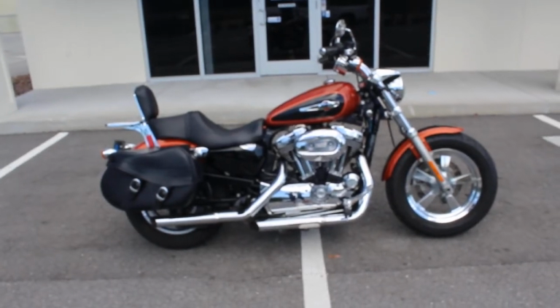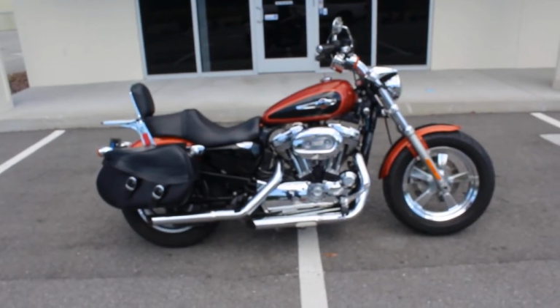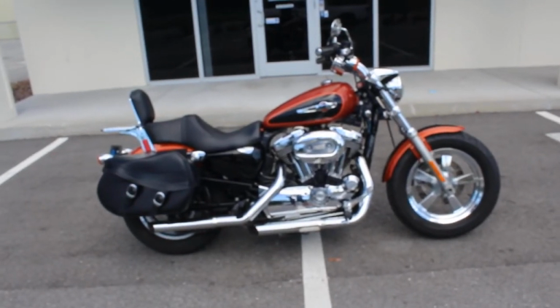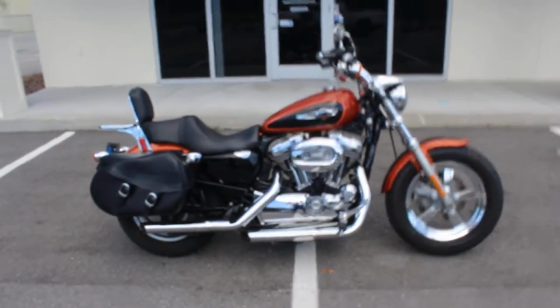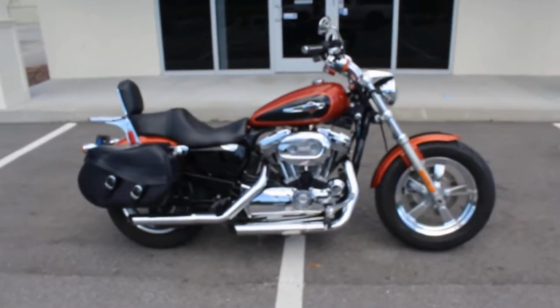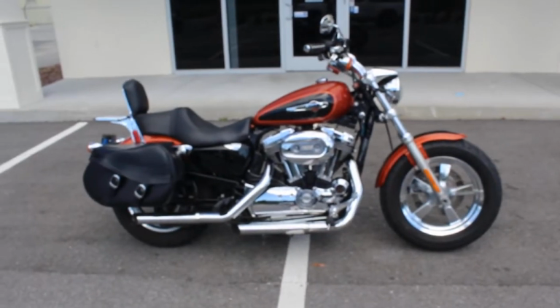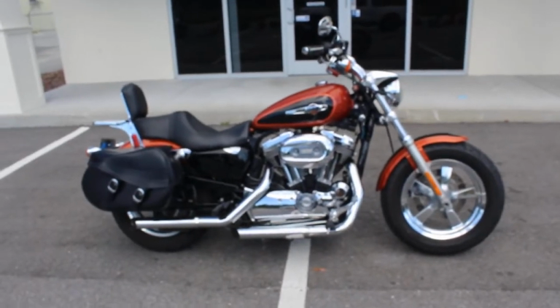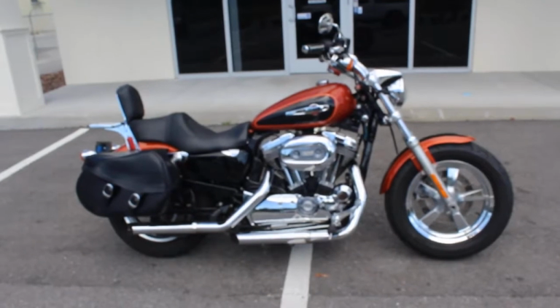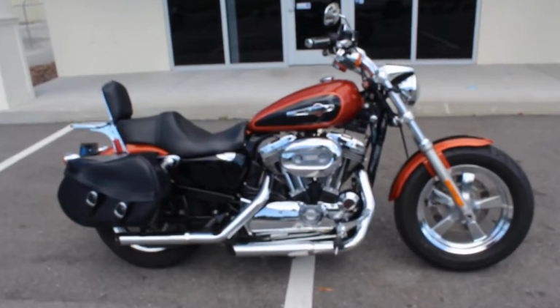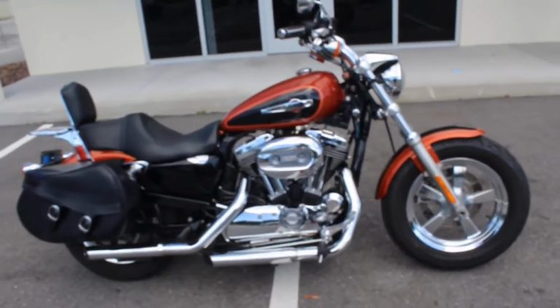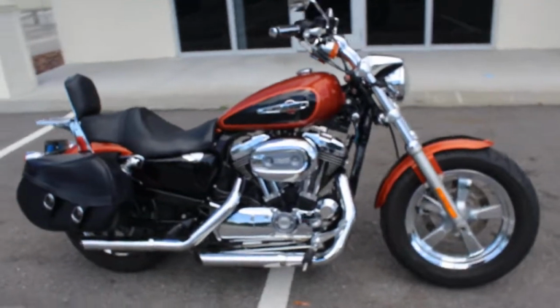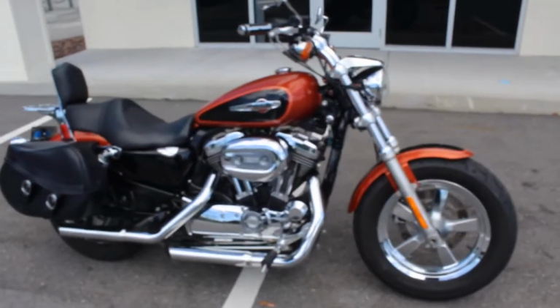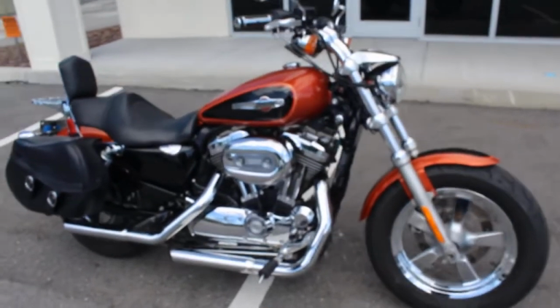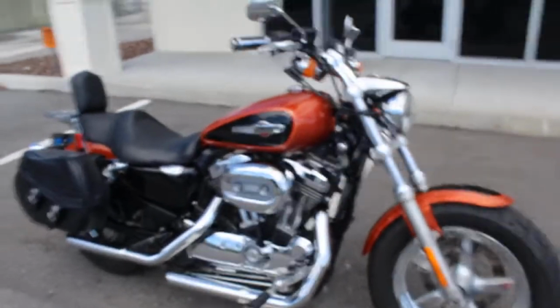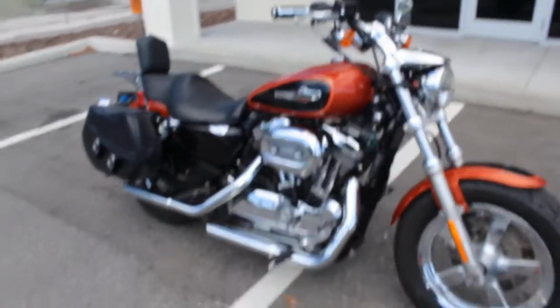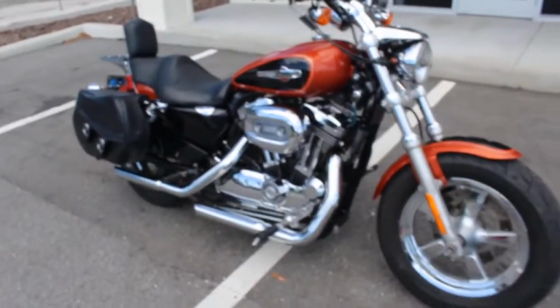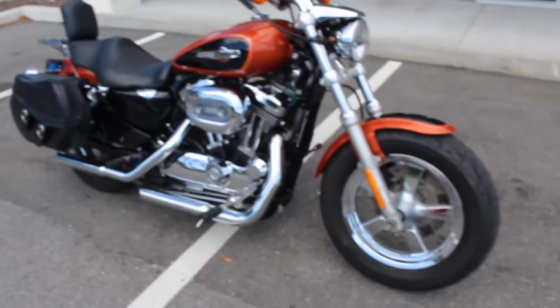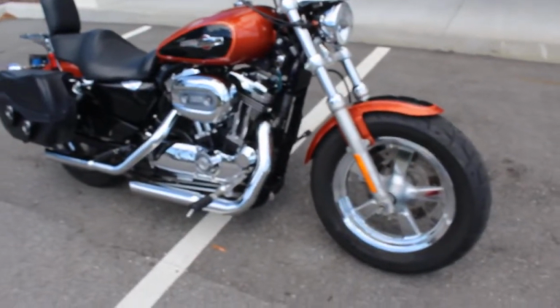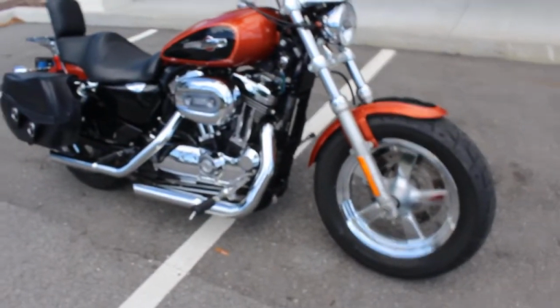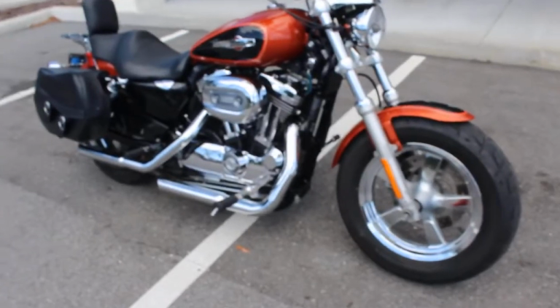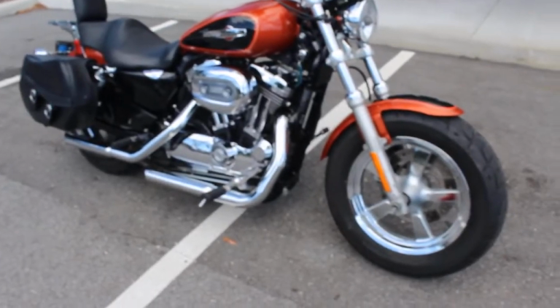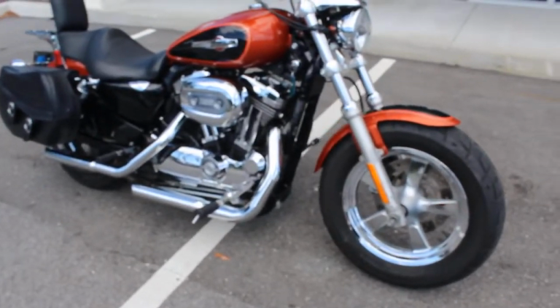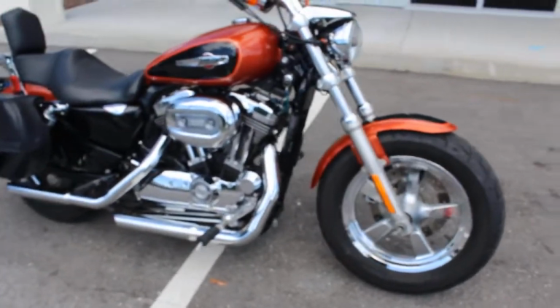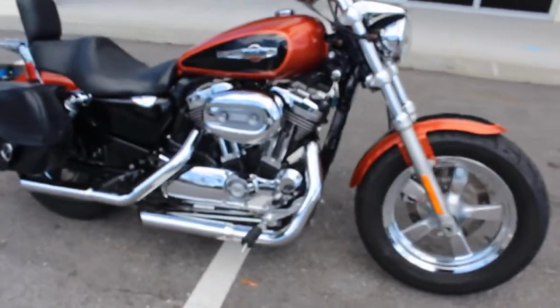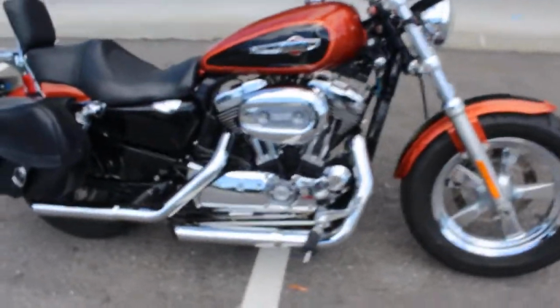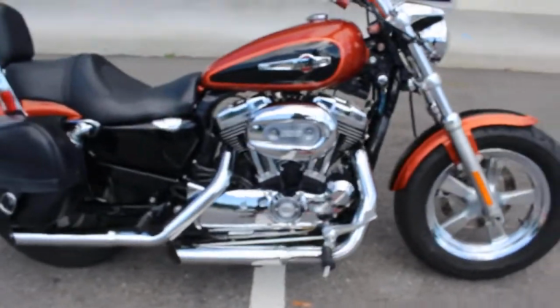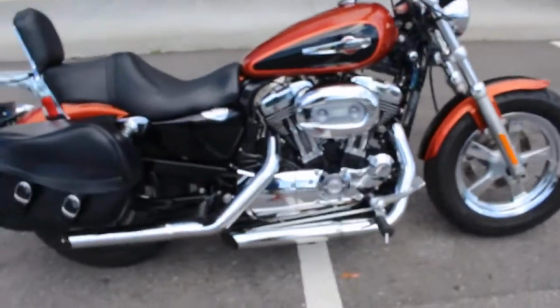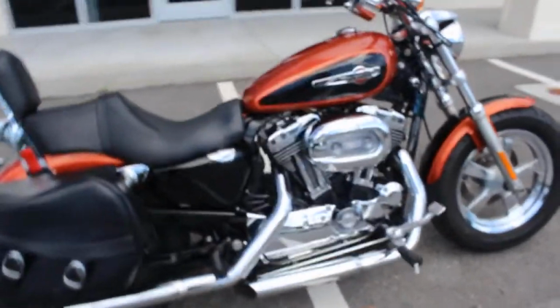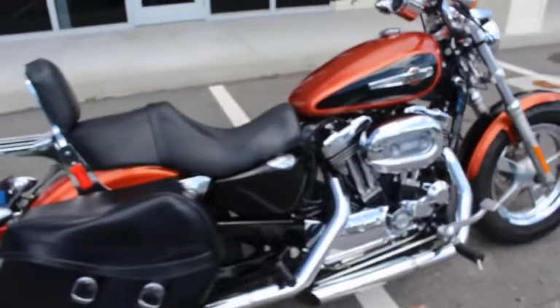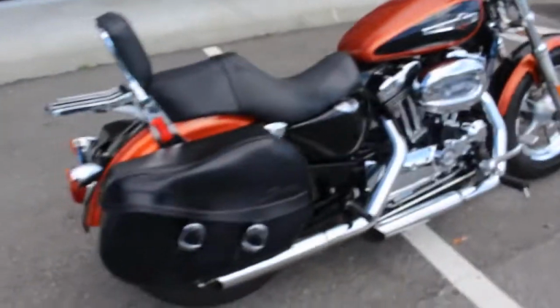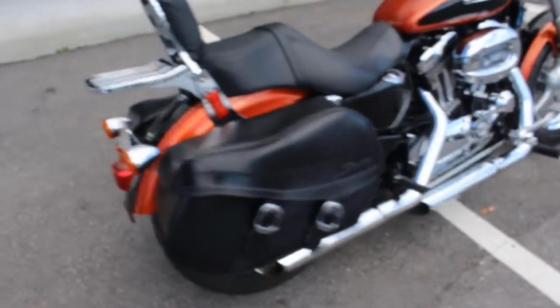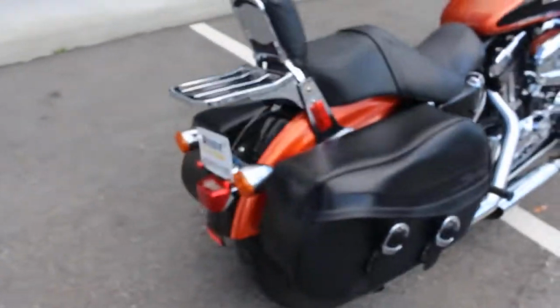Hey guys, RidePro back again, another bike for sale. Today we have a 2011 Harley-Davidson XL1200 Custom. This bike is orange and black in color, really nice colors.